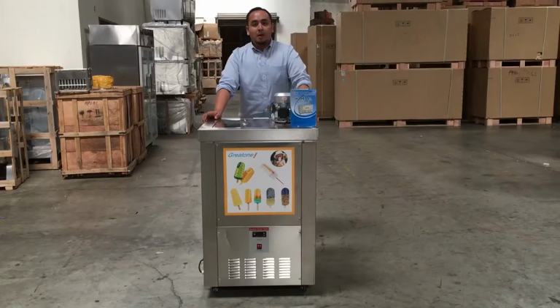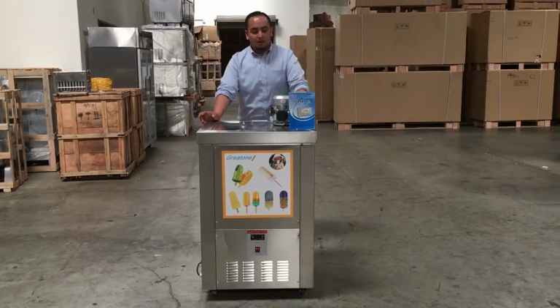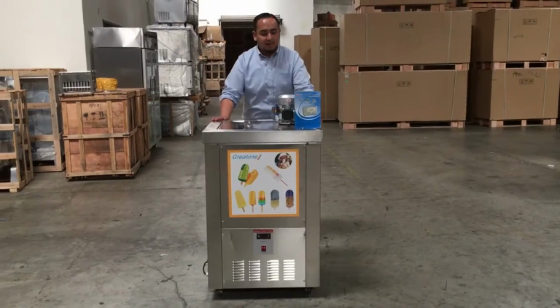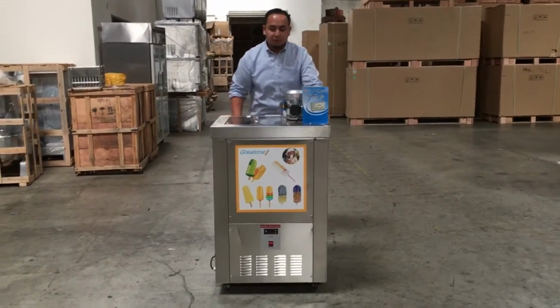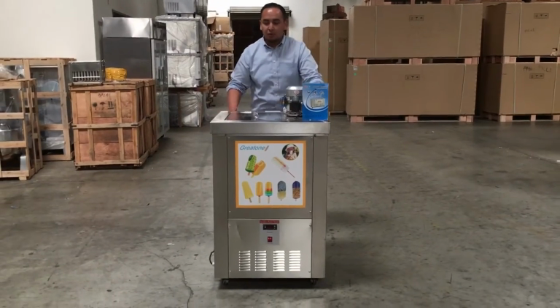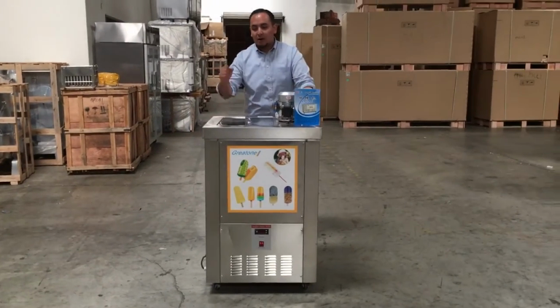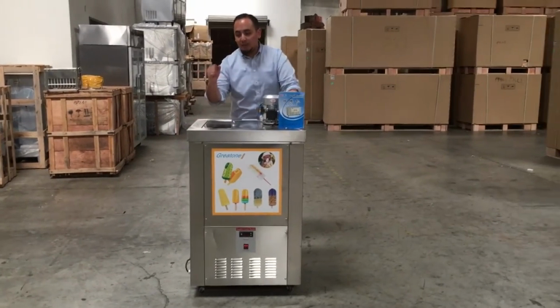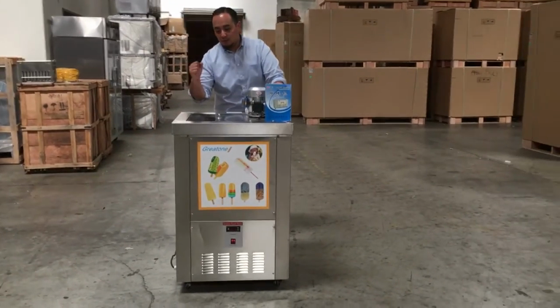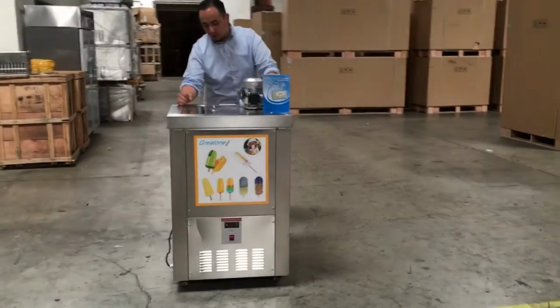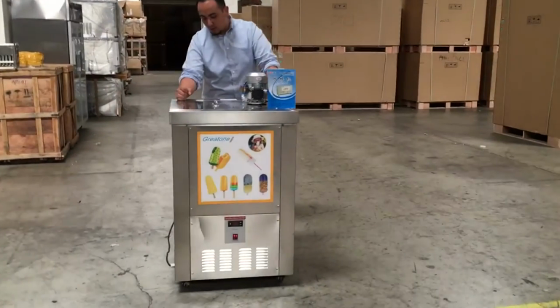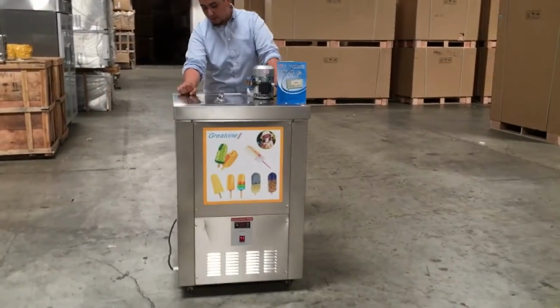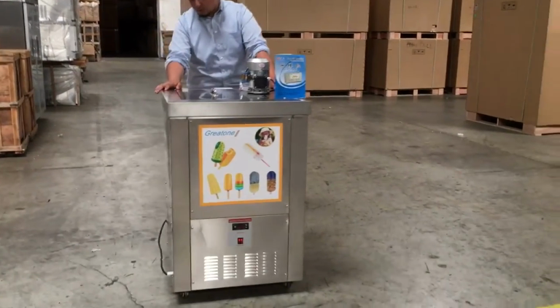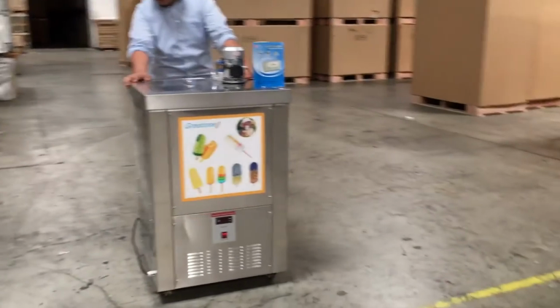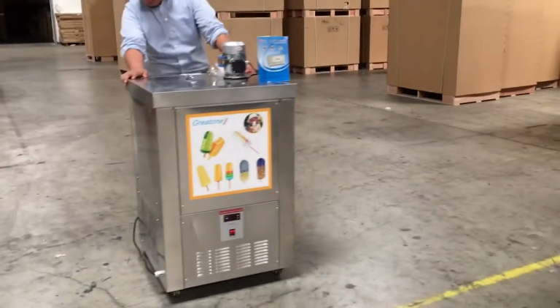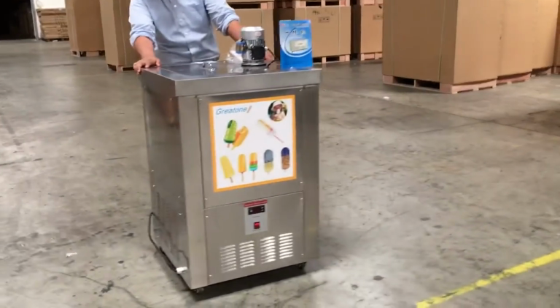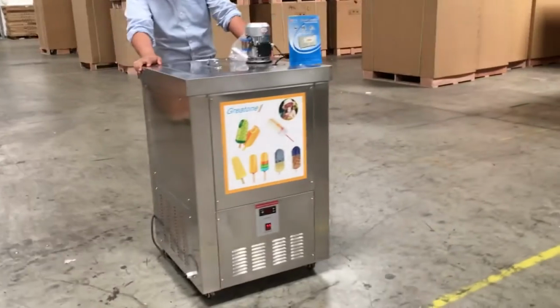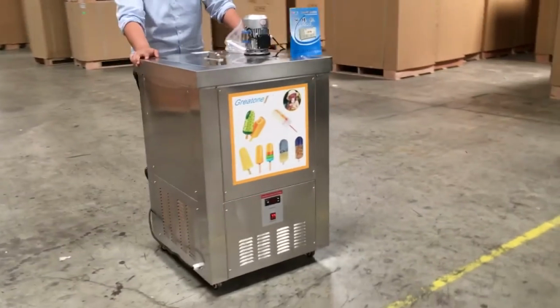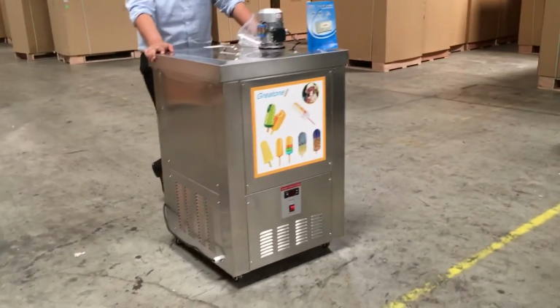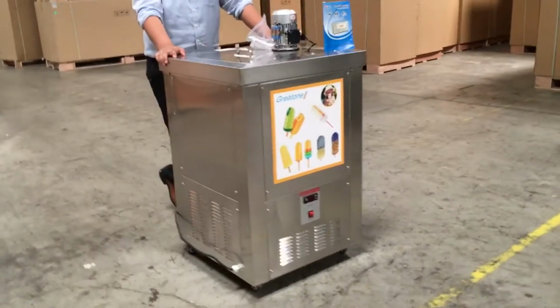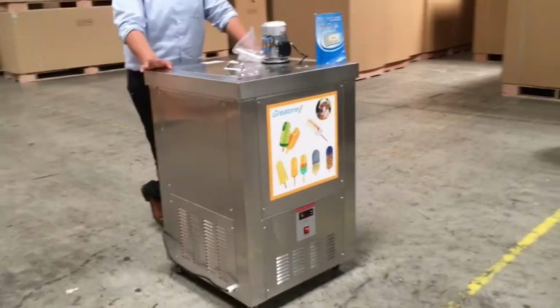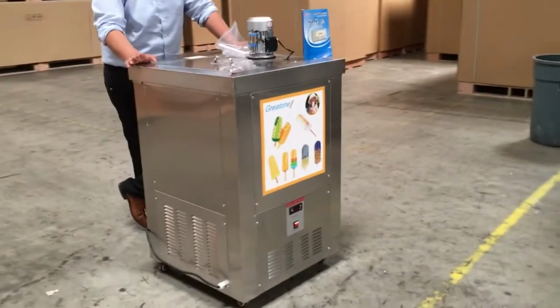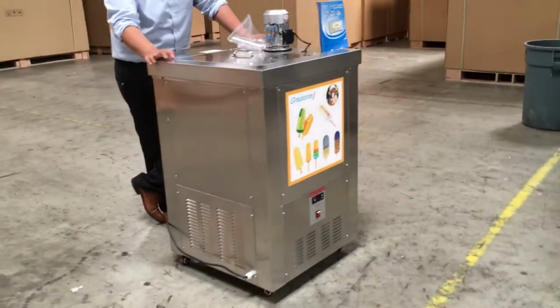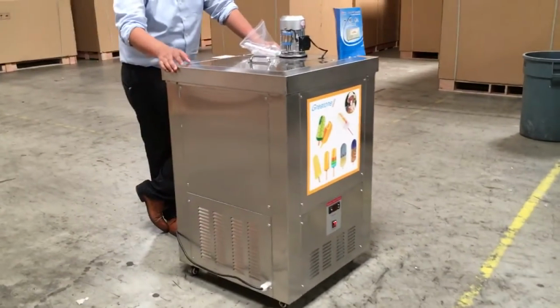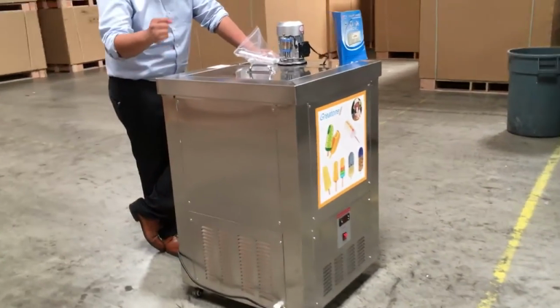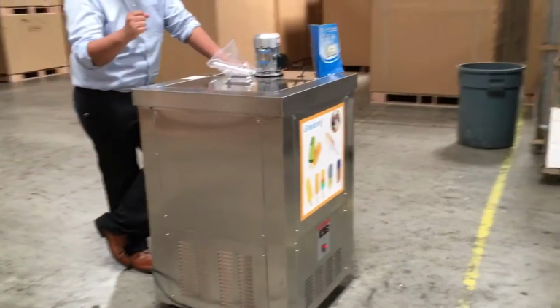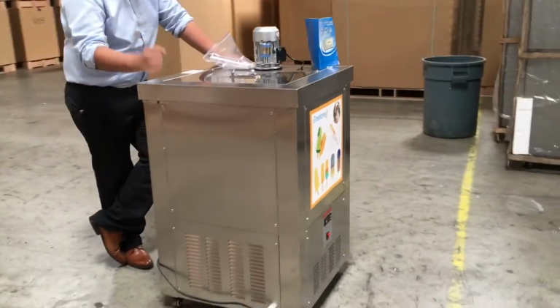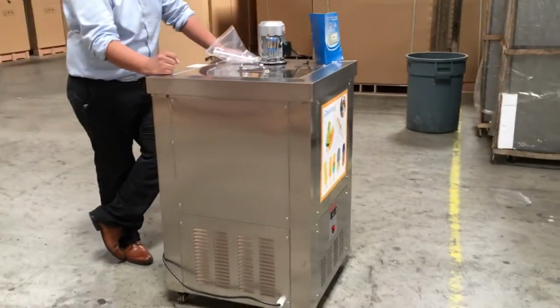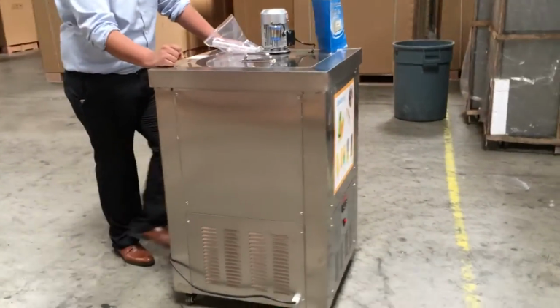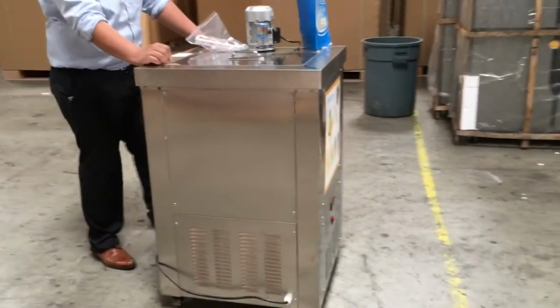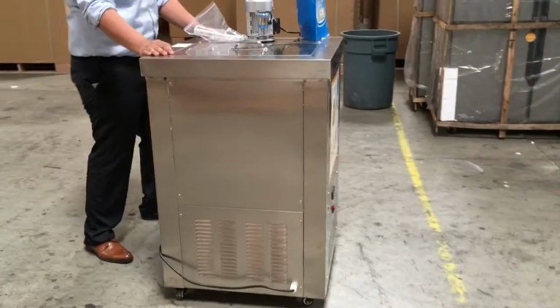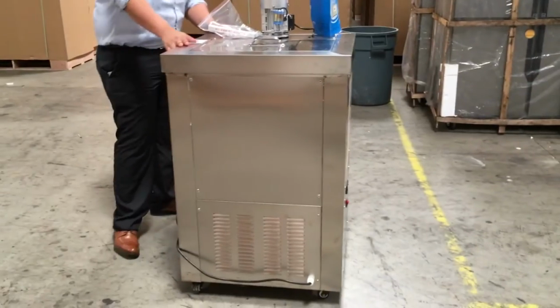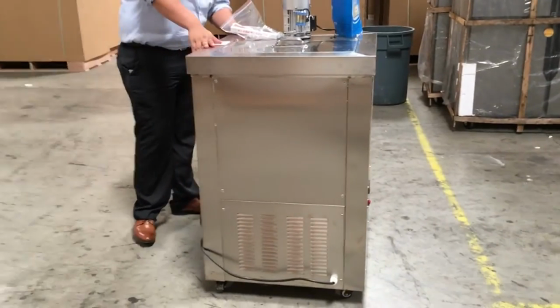Hello guys, I'm here to introduce you to our Ice Popsicle Maker. The model number is PVZ-01. As you can see, it has a stainless steel look to it — really good quality stainless steel.